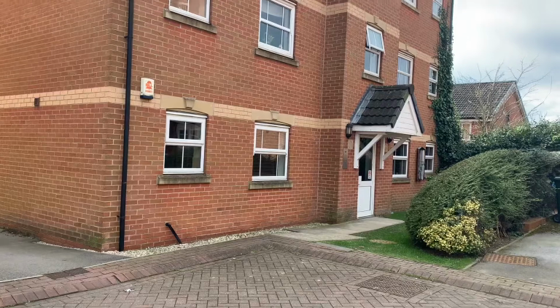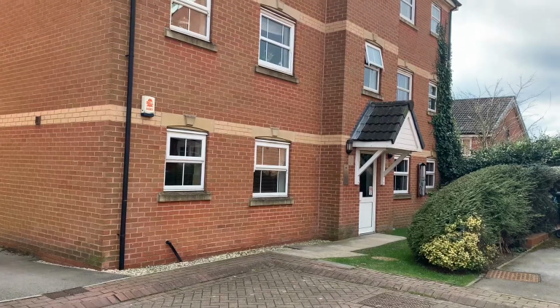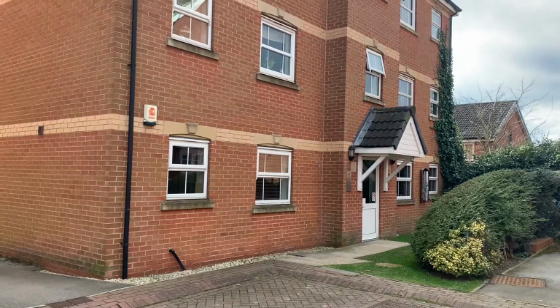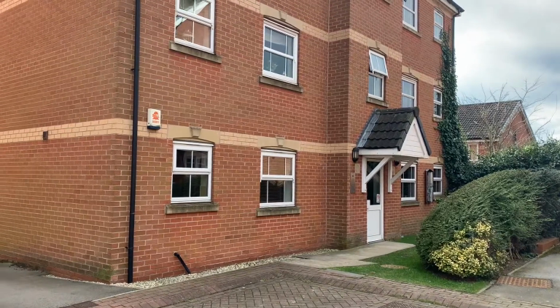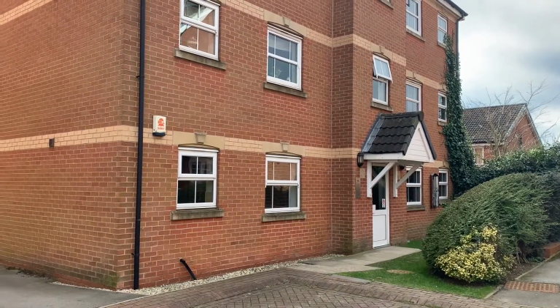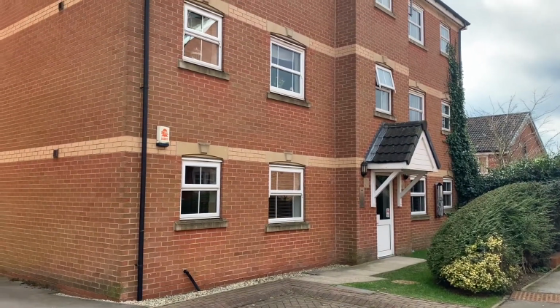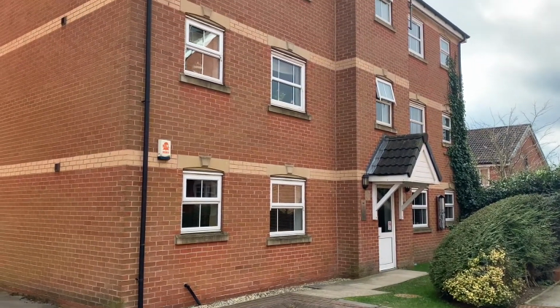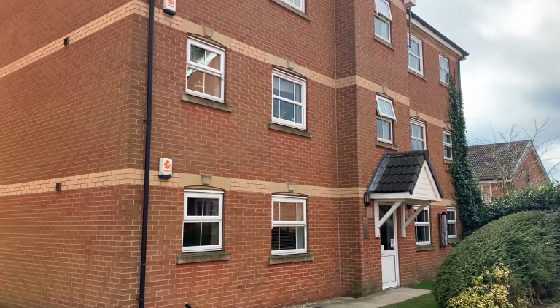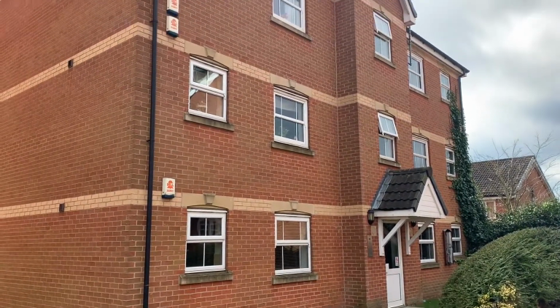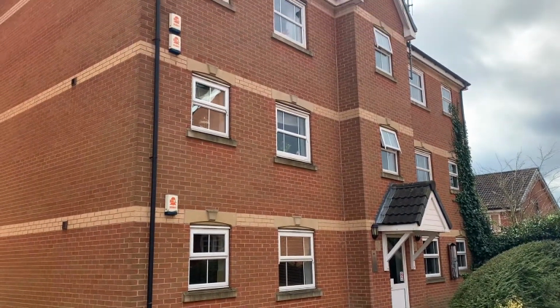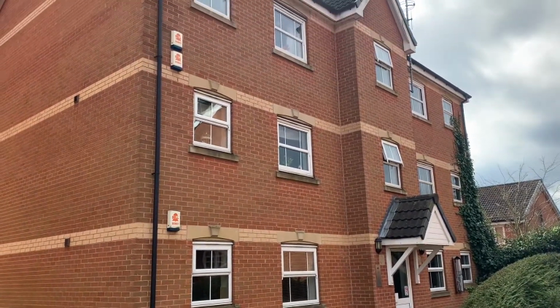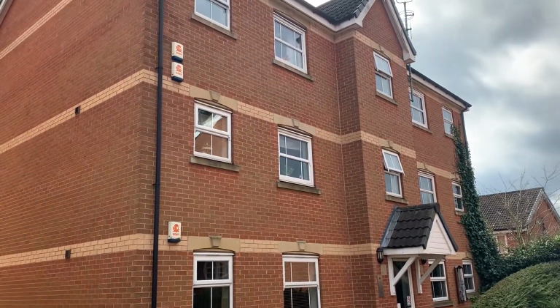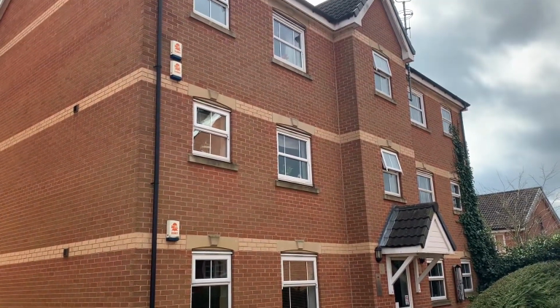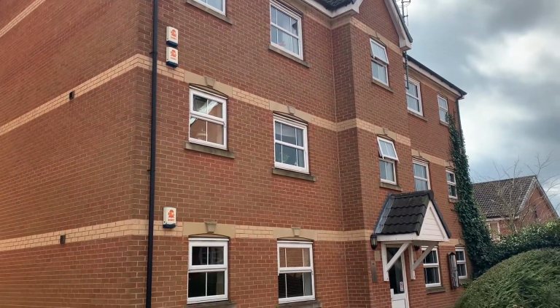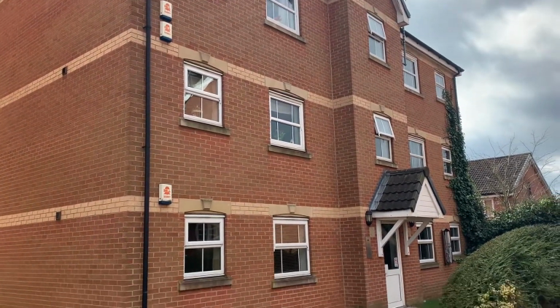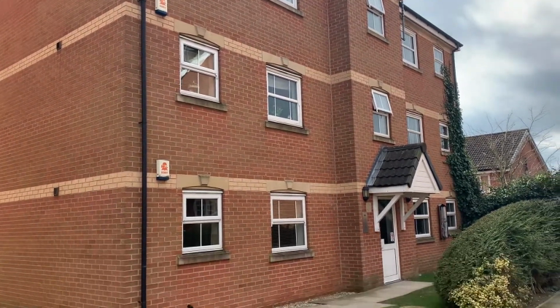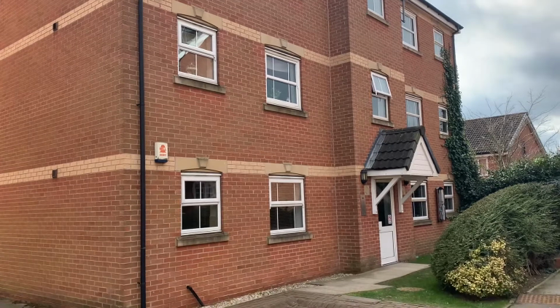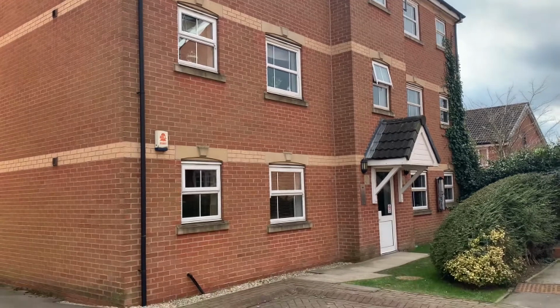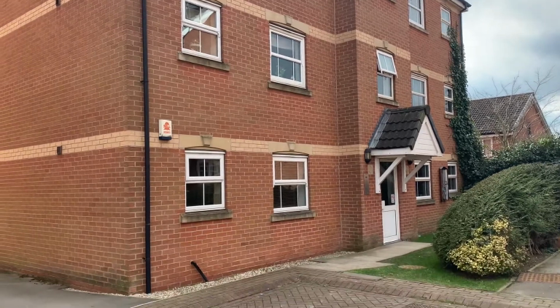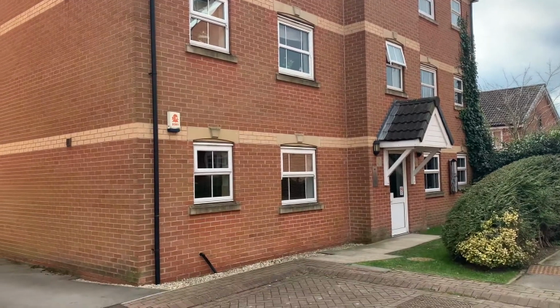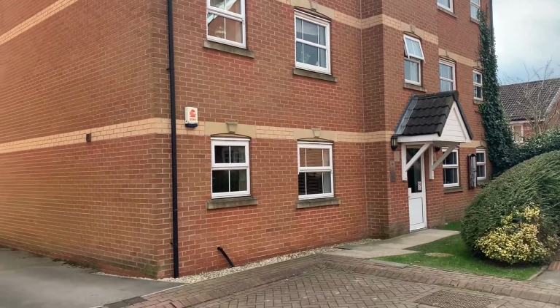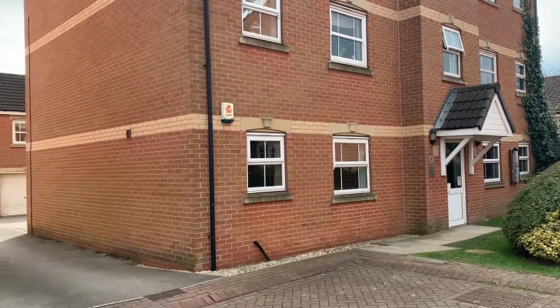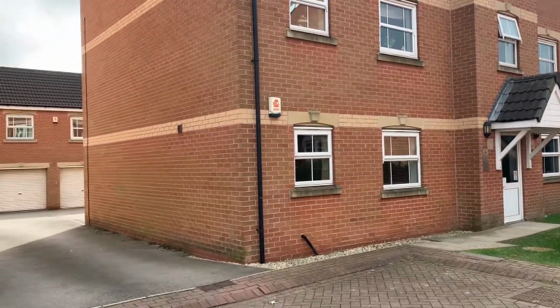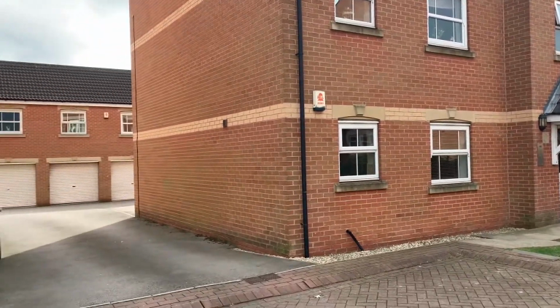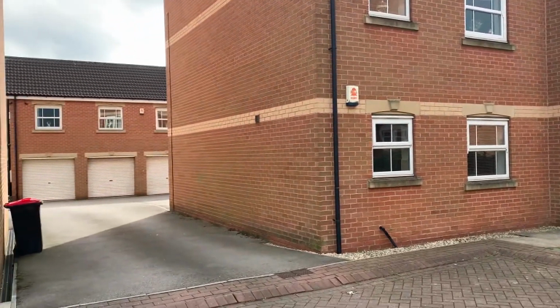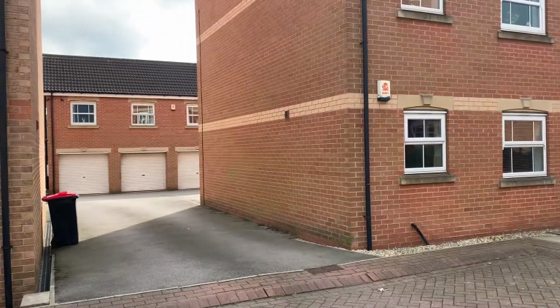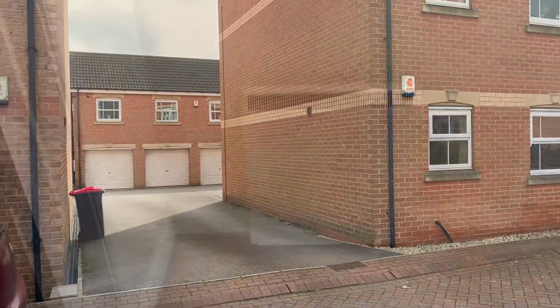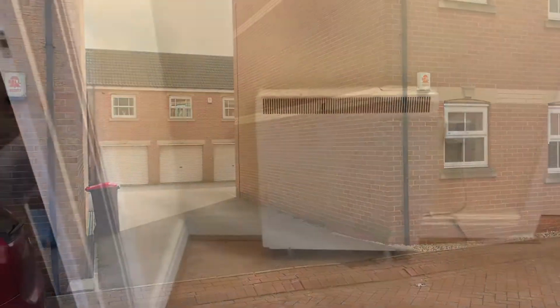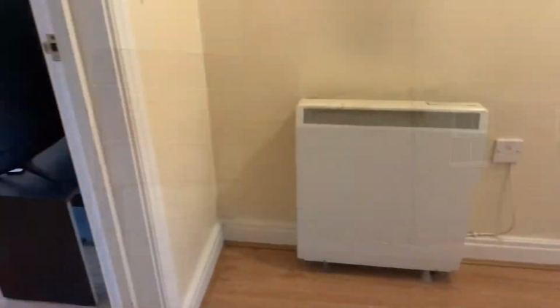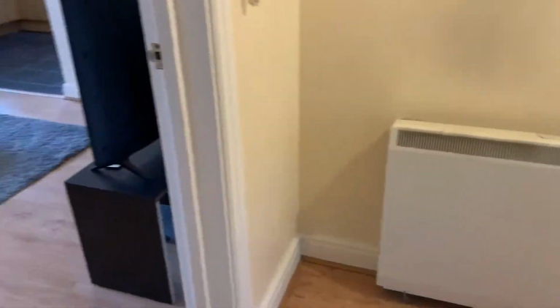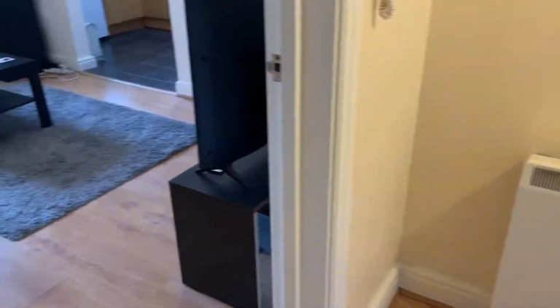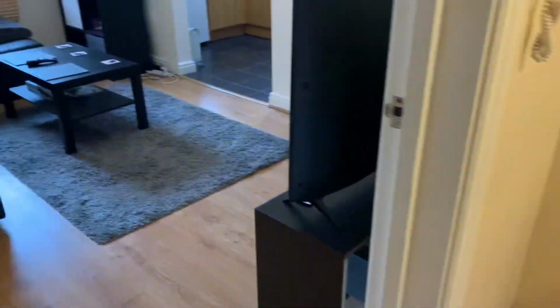Hello and welcome to the video viewing for number 63 Malvern Drive in Woodlaithes Village, Rotherham. Here I am inside the property.